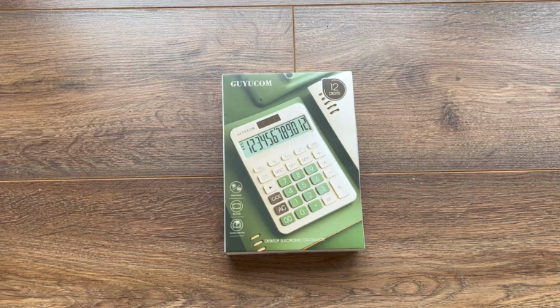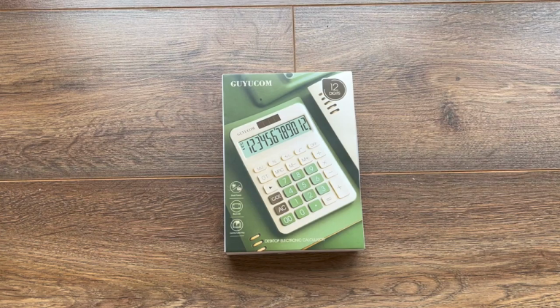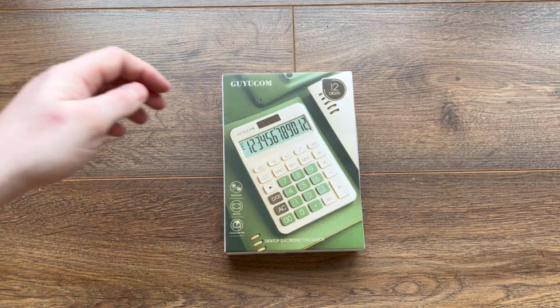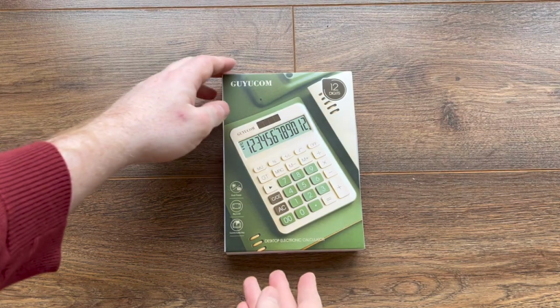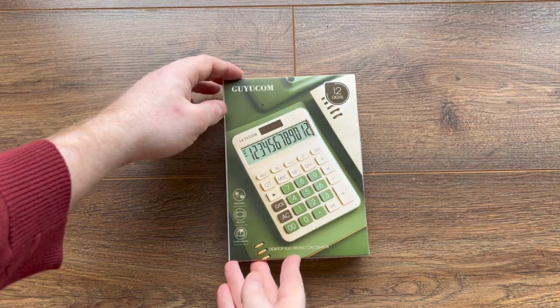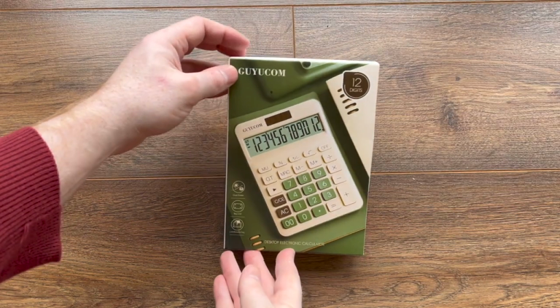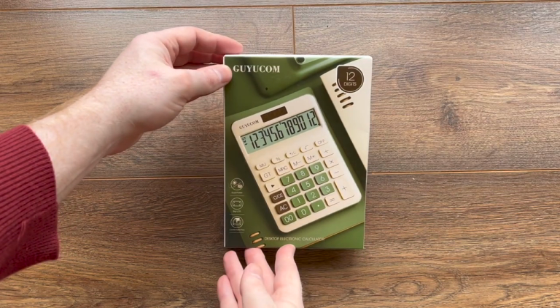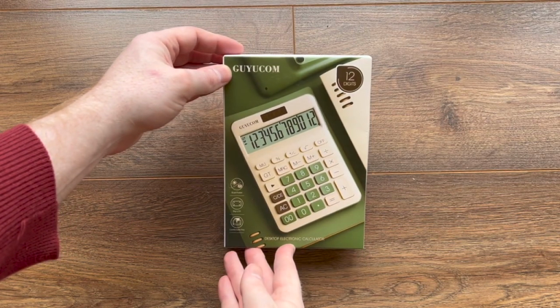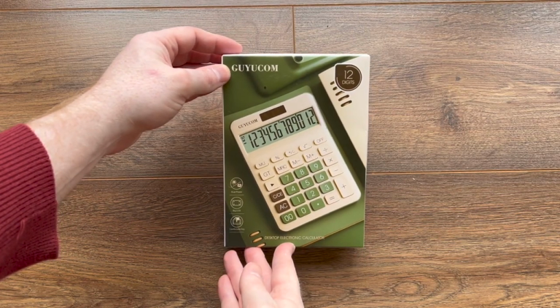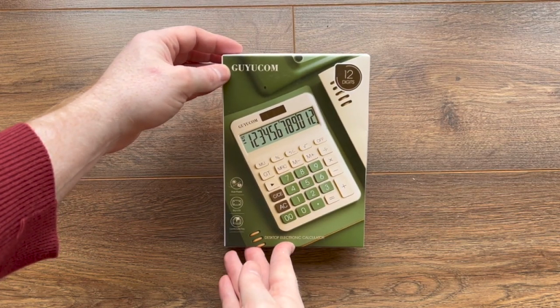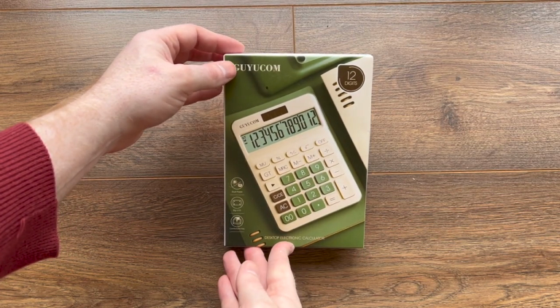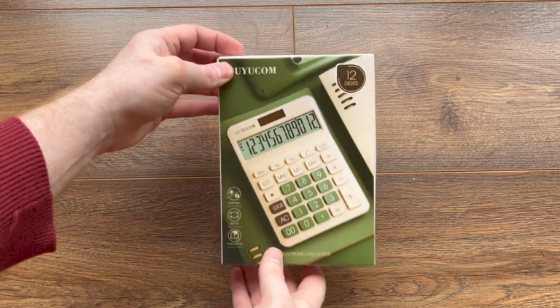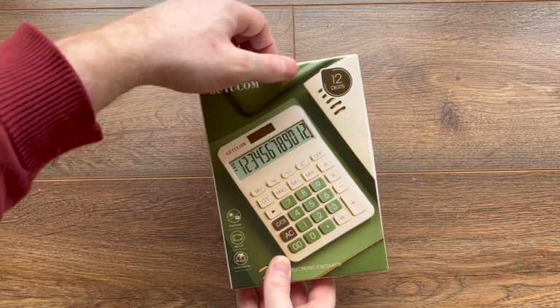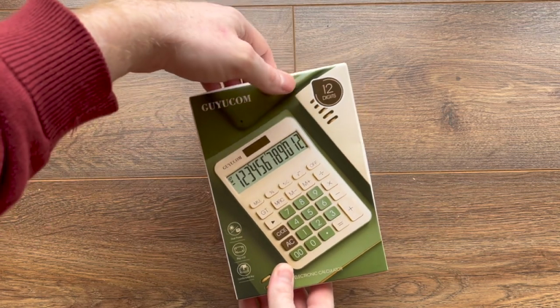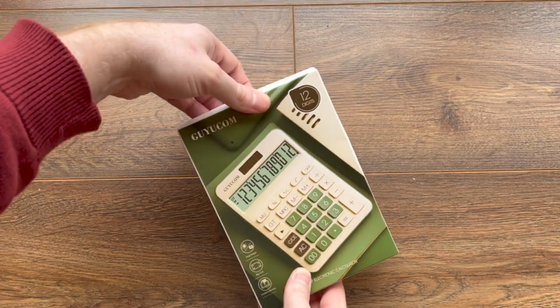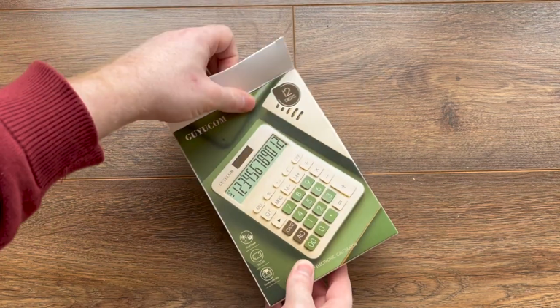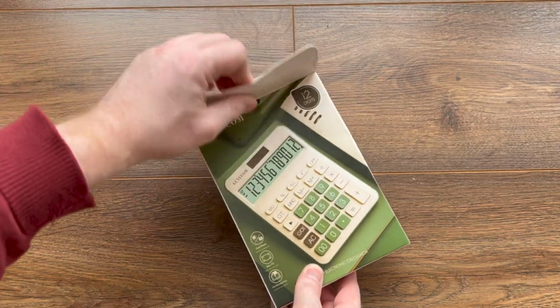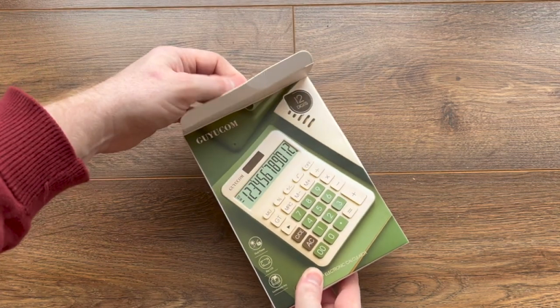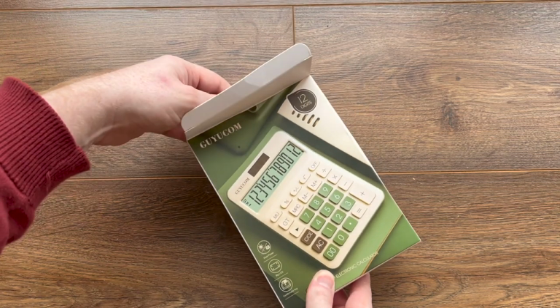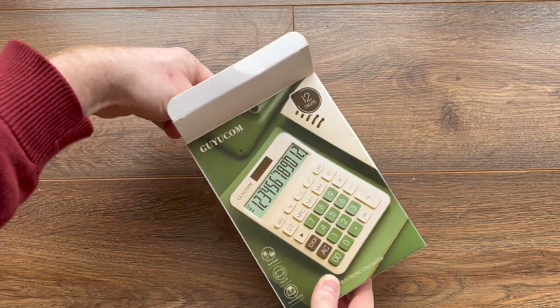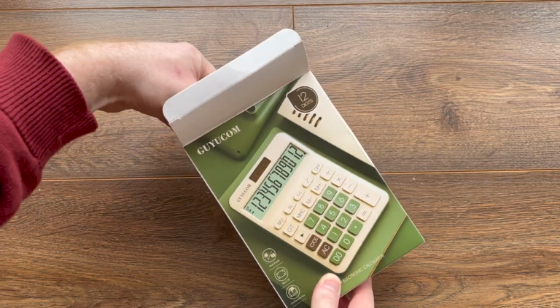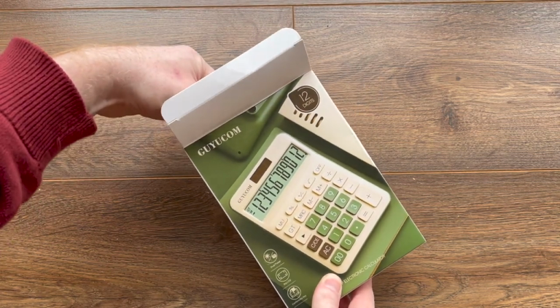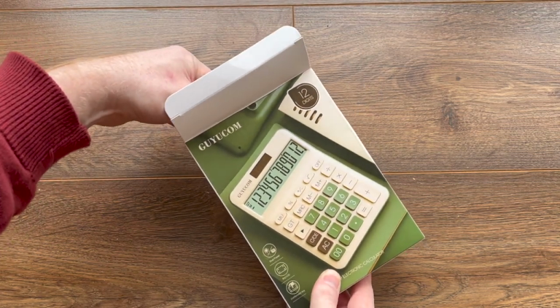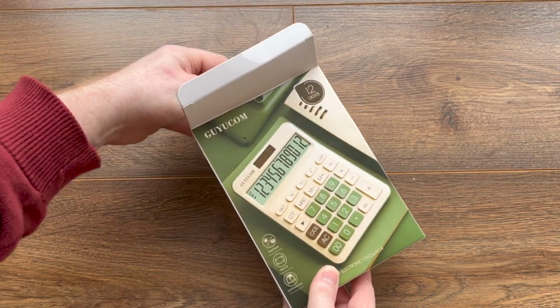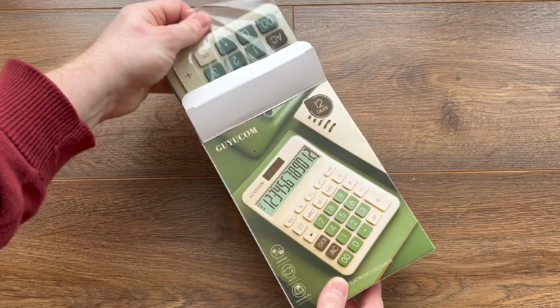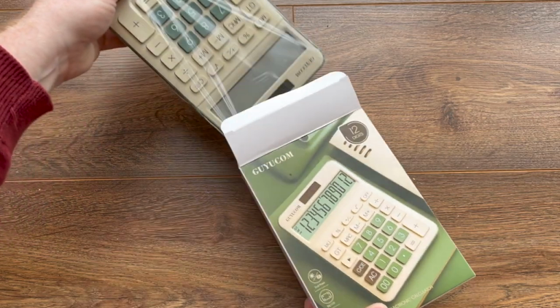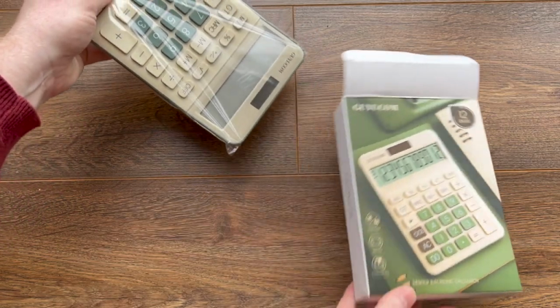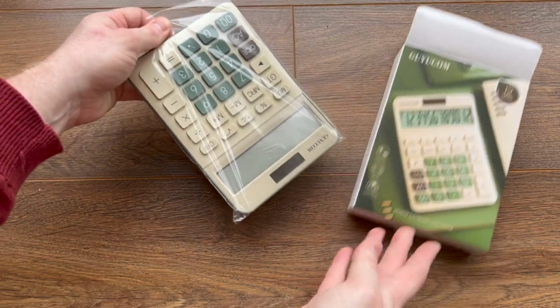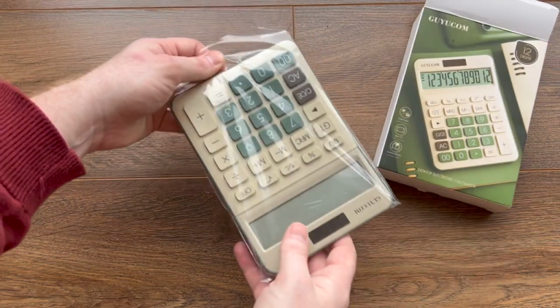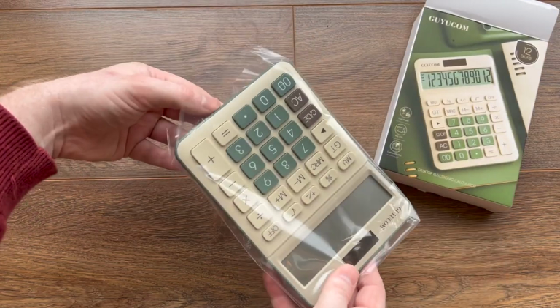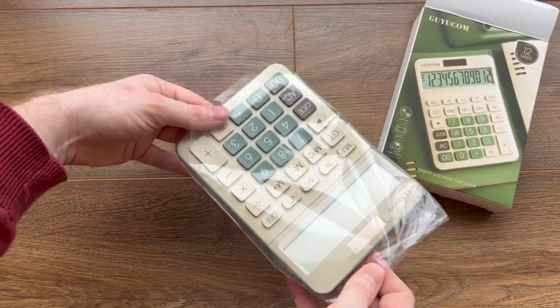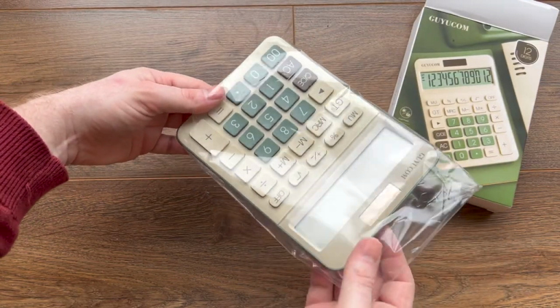Hello there. In this video we're going to review this Guy Ucom 12-digit calculator. It's currently on sale at Amazon for £9.99 and I will leave a link to it down below in case you want to check it out for yourself.